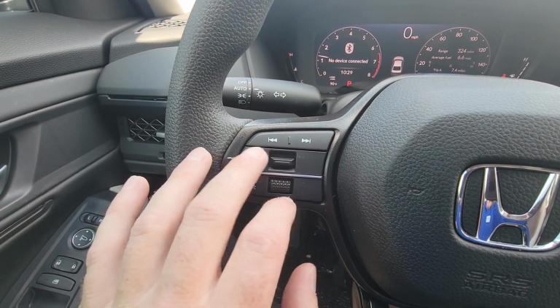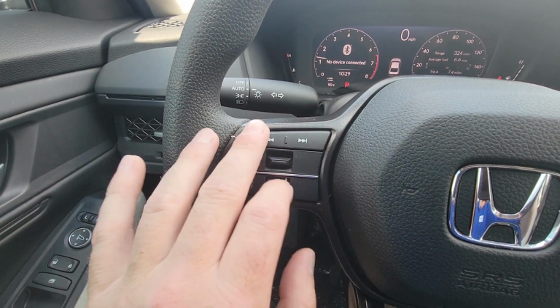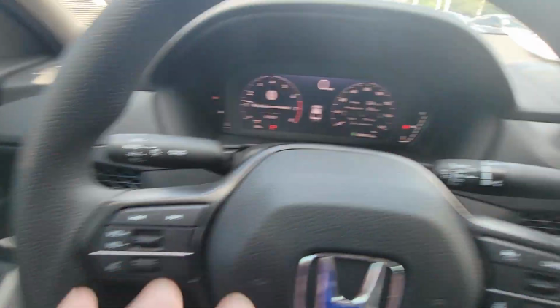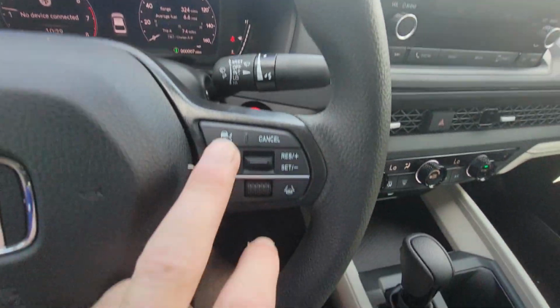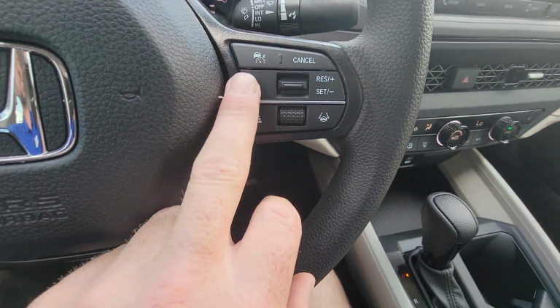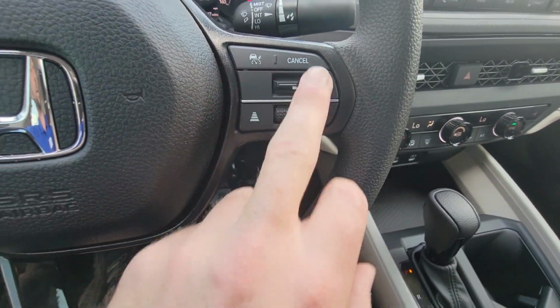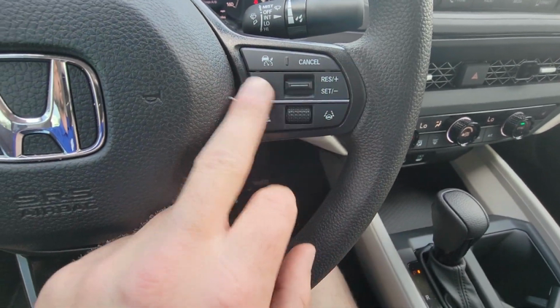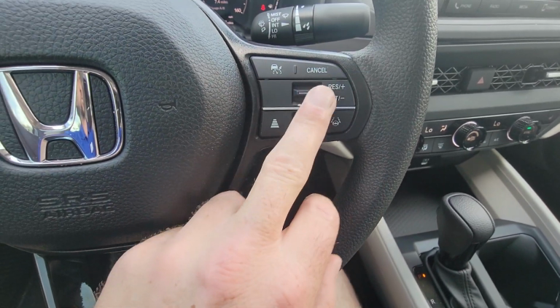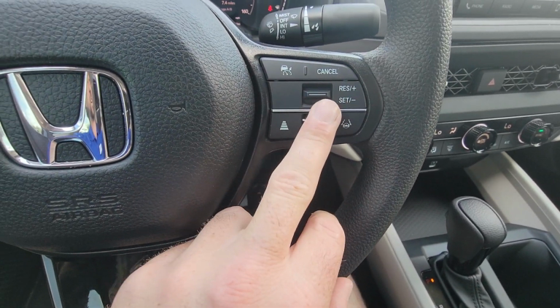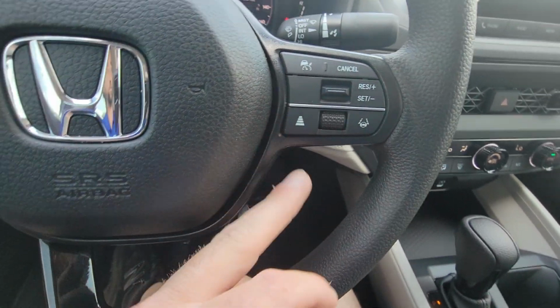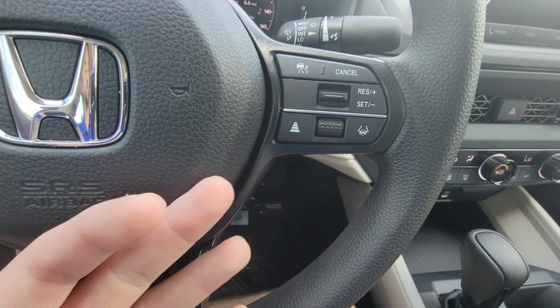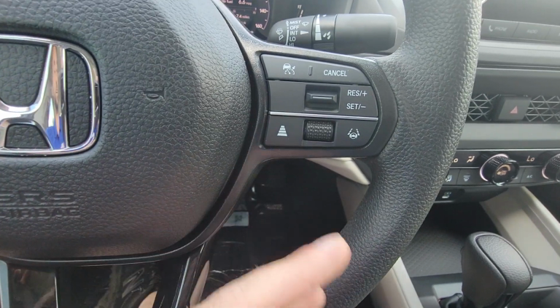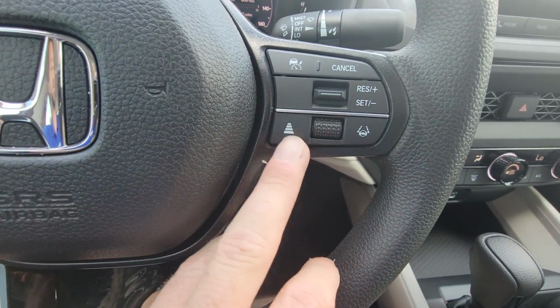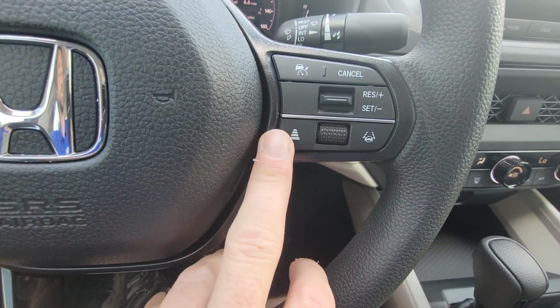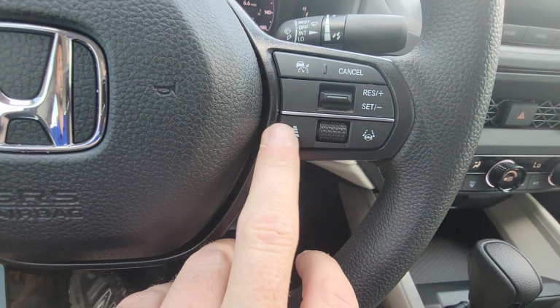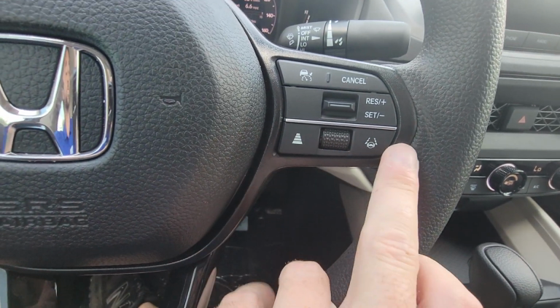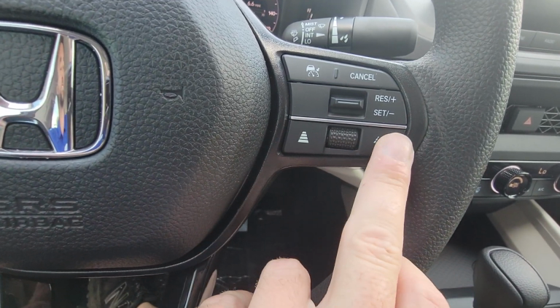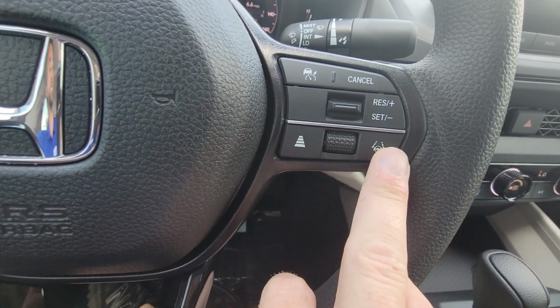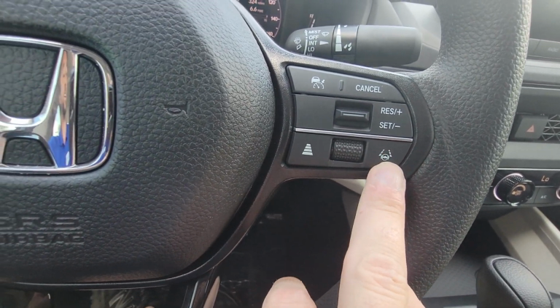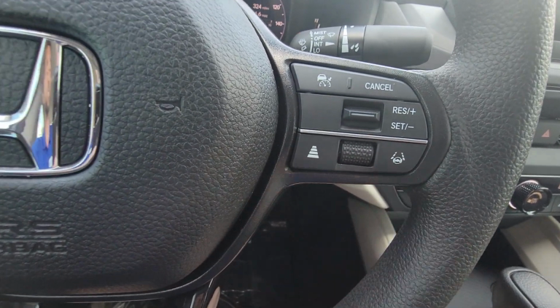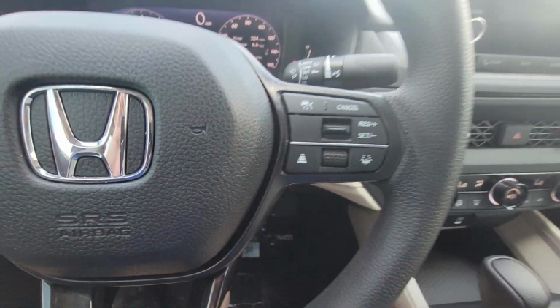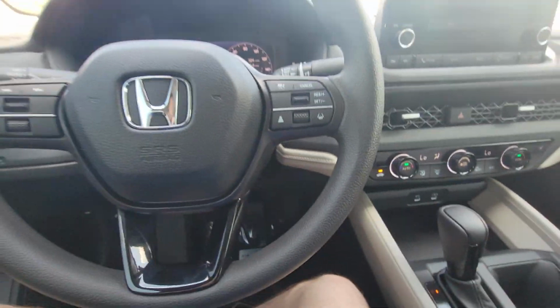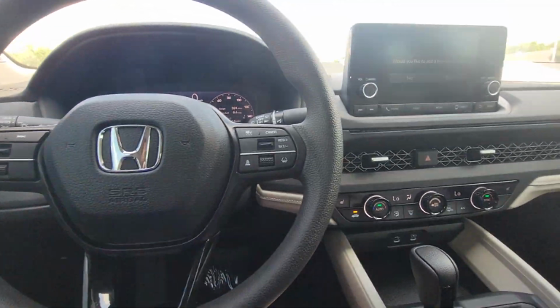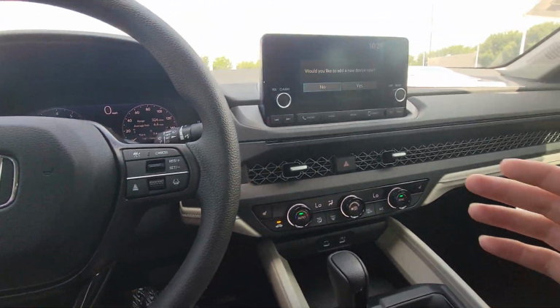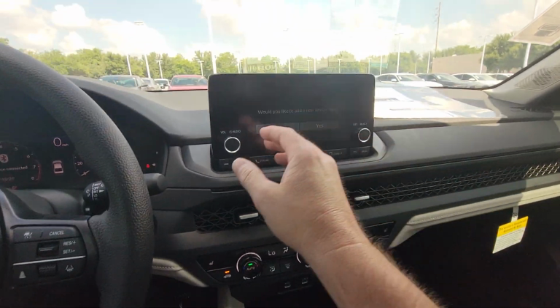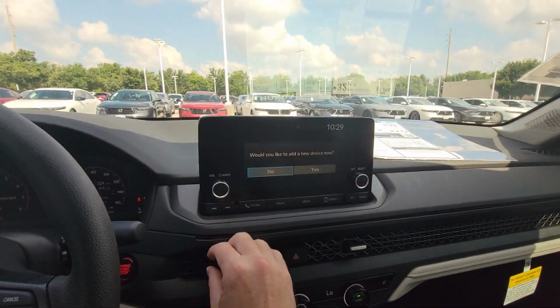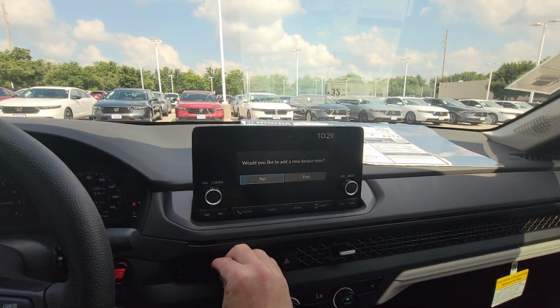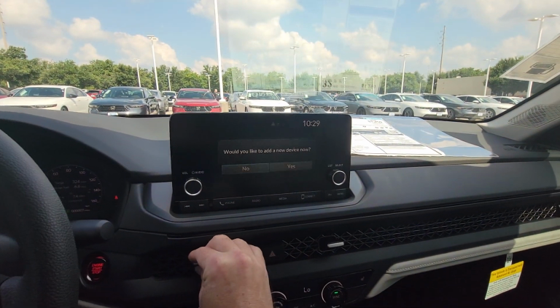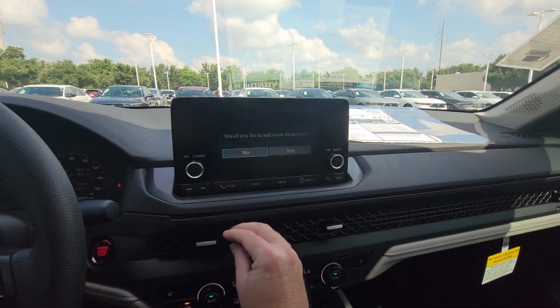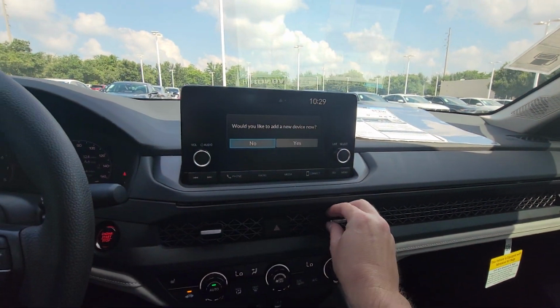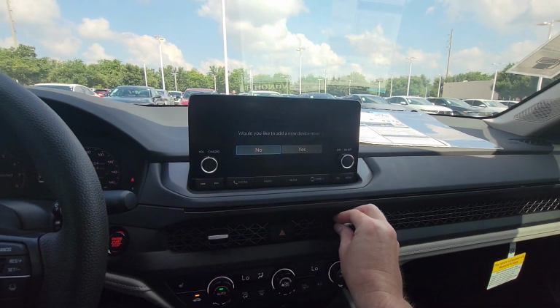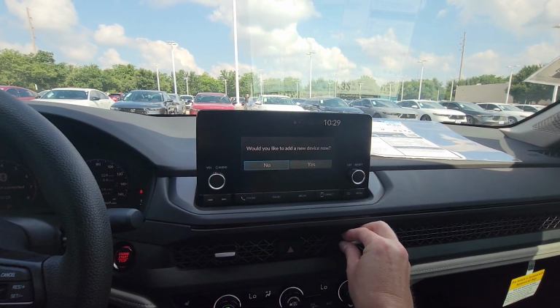You've got your media controls here — volume and track — and your adaptive cruise control comes standard on the EX, which suggests your following distance. This button here is lane keep assist, which helps you stay in your lane.